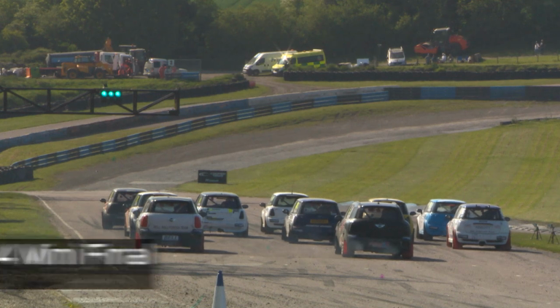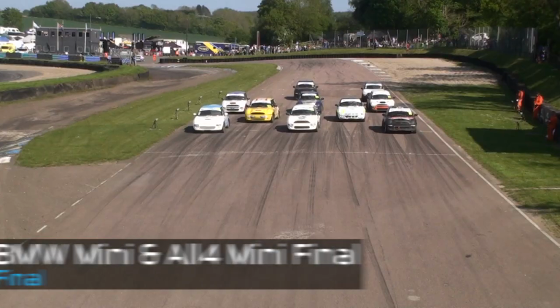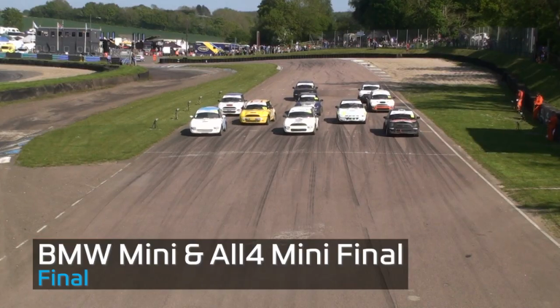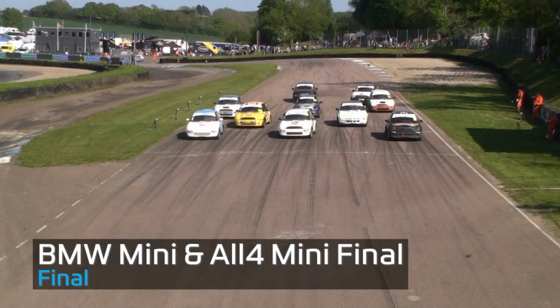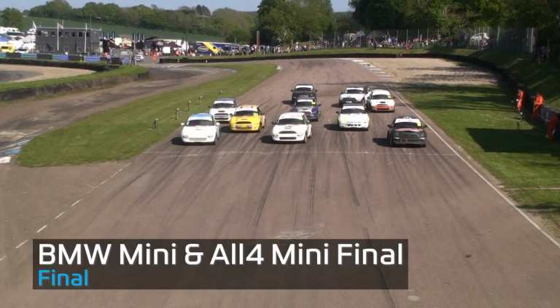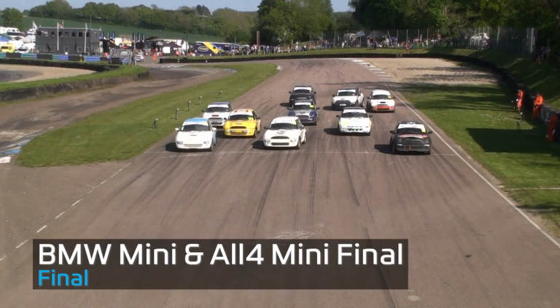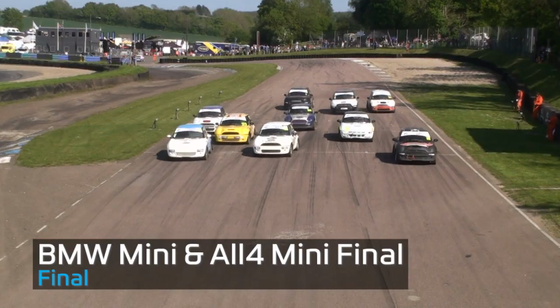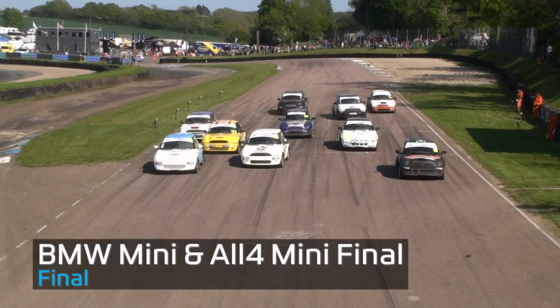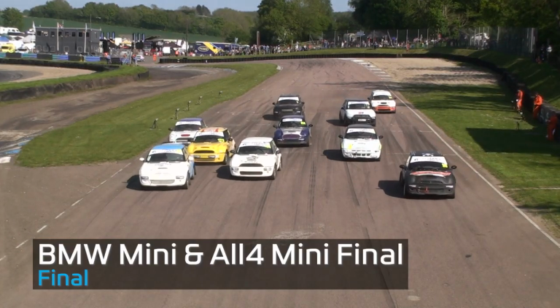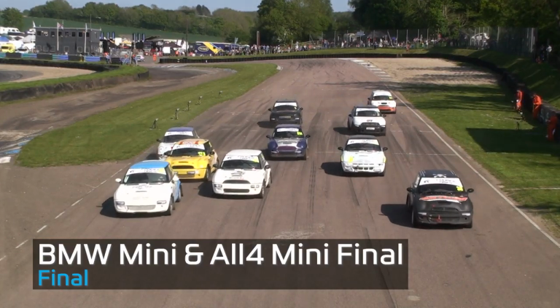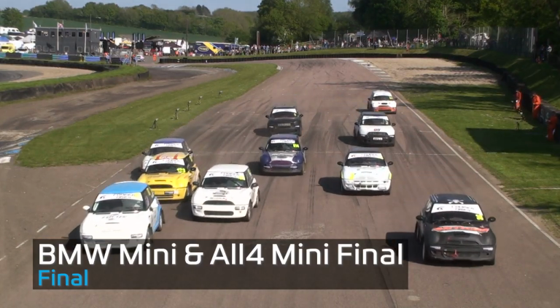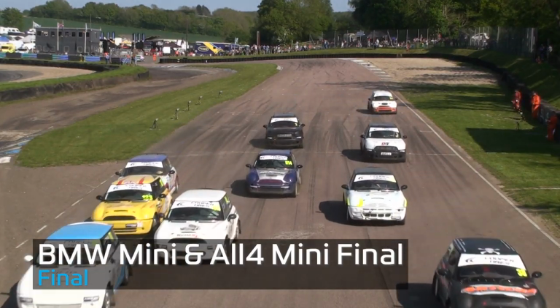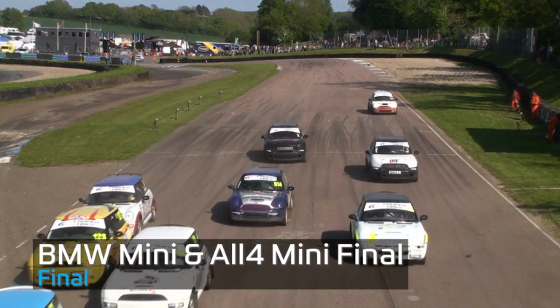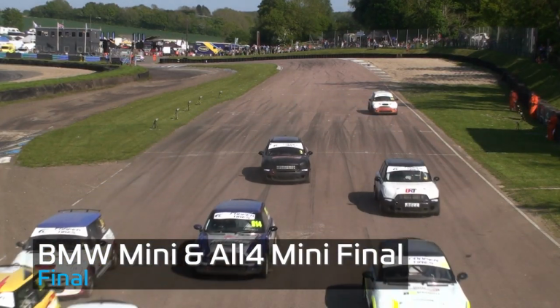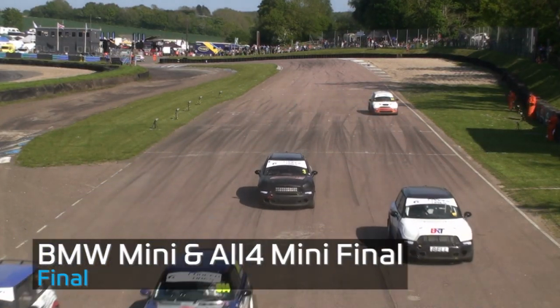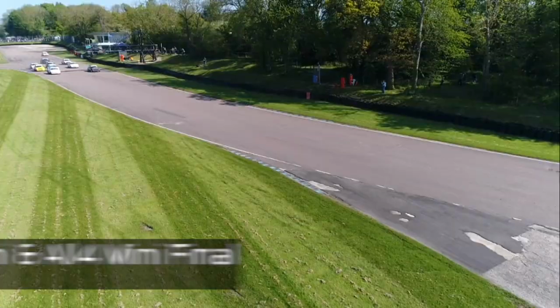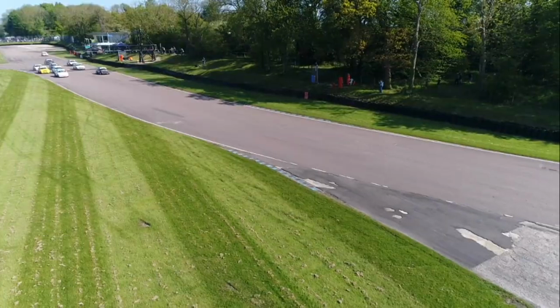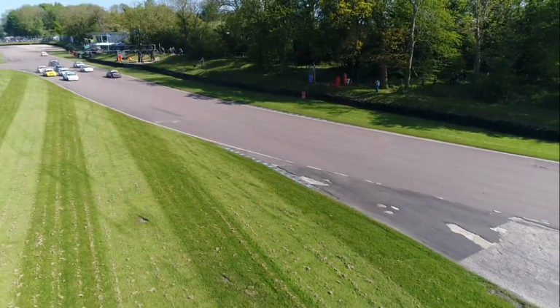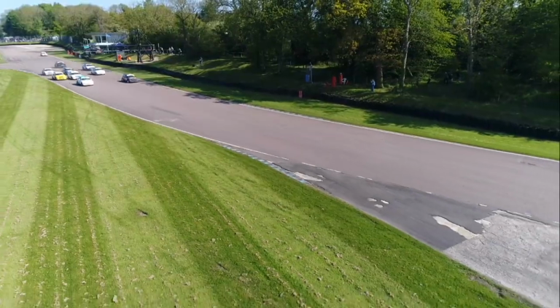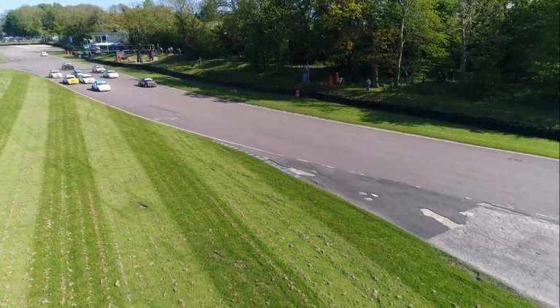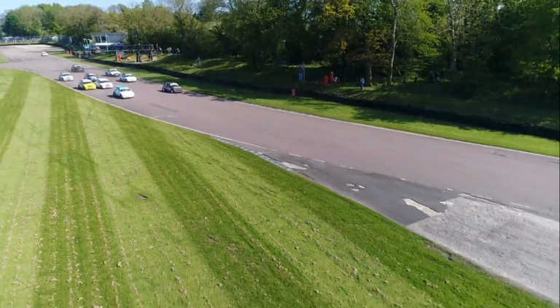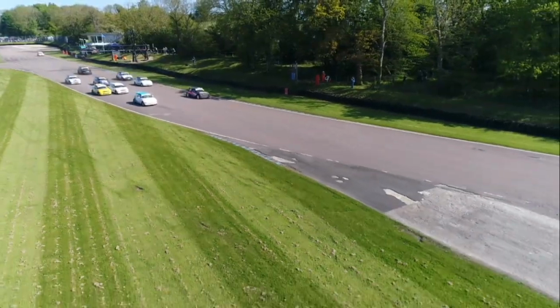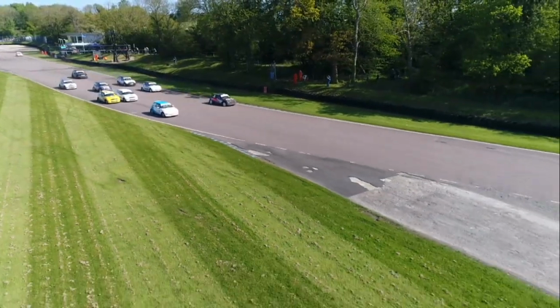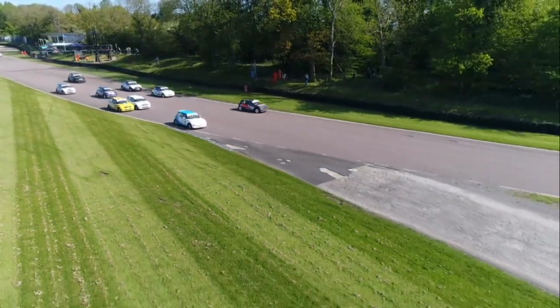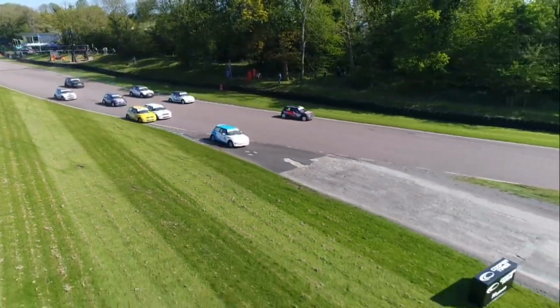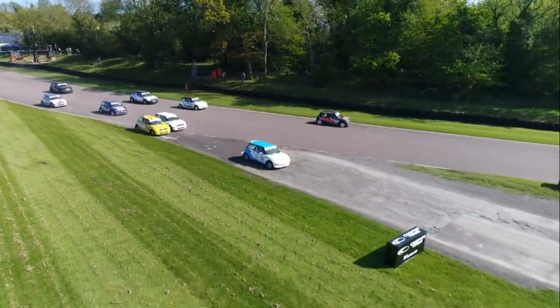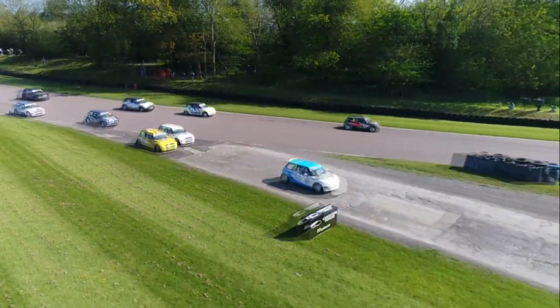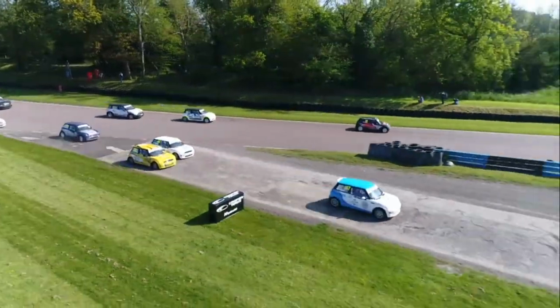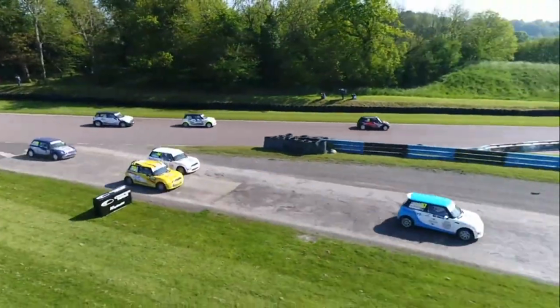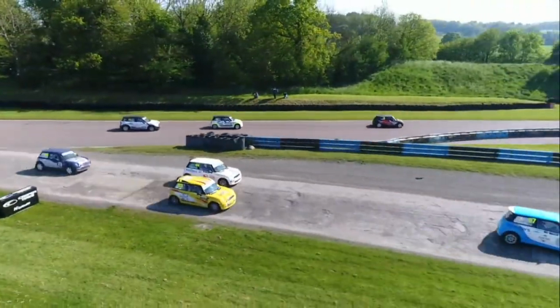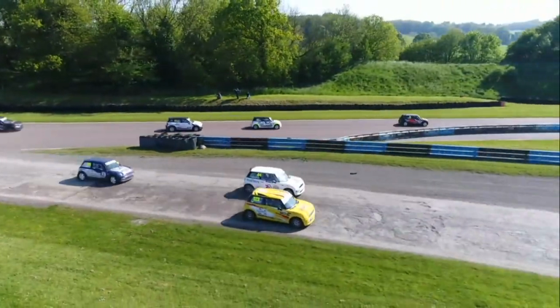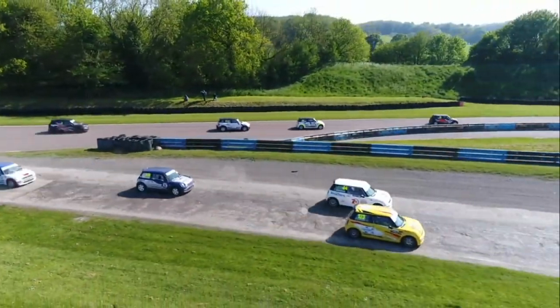Lights out and we go racing. Good start from Dave Bellaby. Not bad at all from Oliver Ford on the outside. Dave Ellis struggling to get away well, gets swallowed up by the pack and is side-by-side with Steve Brown.